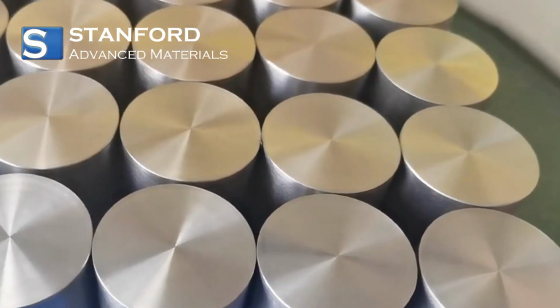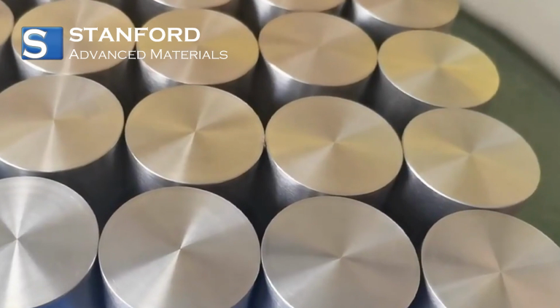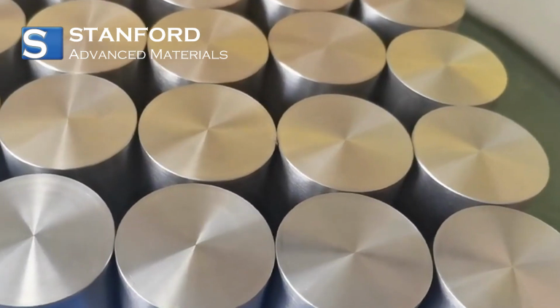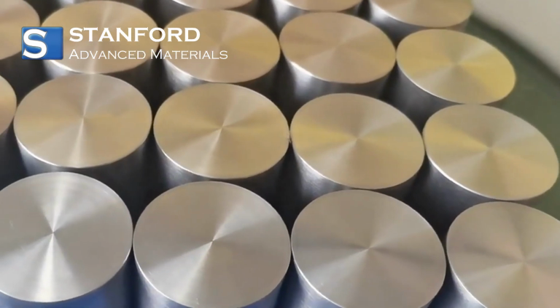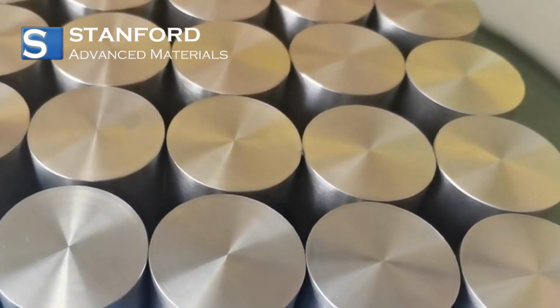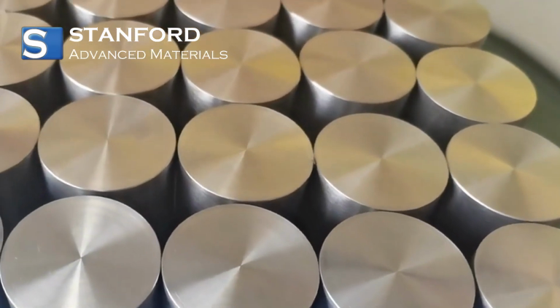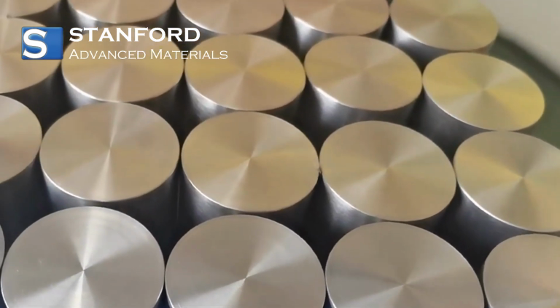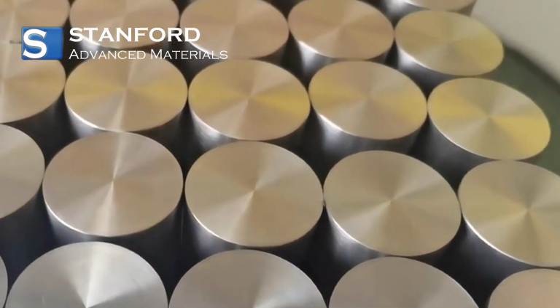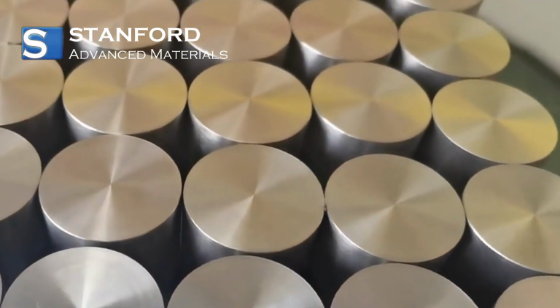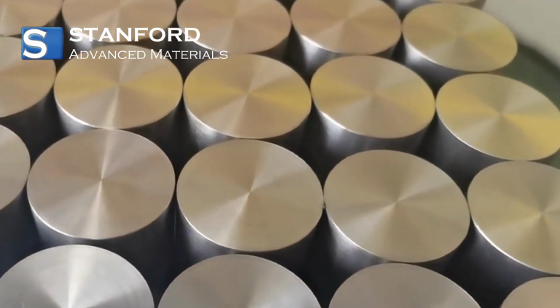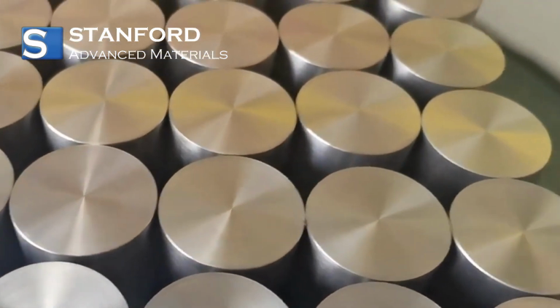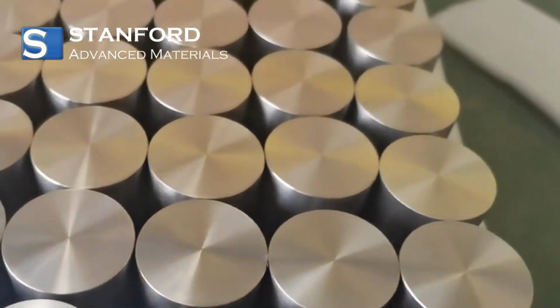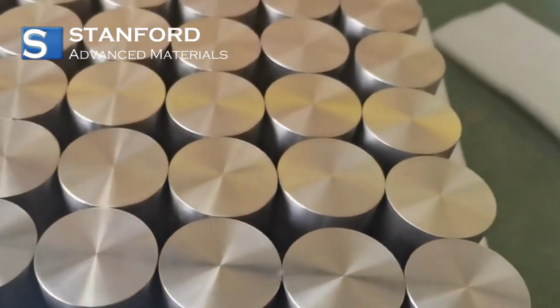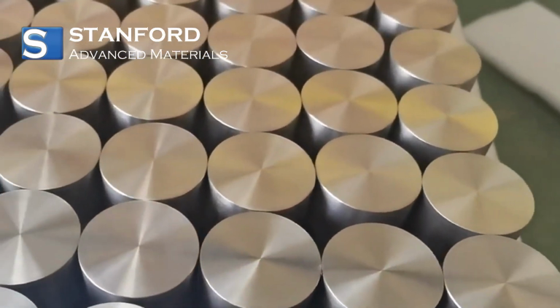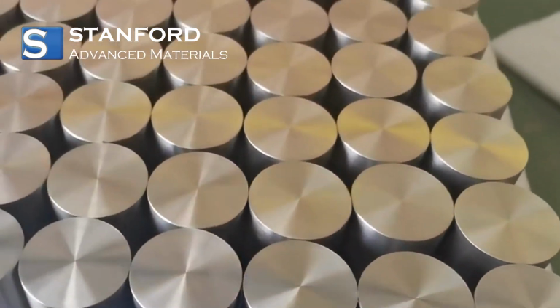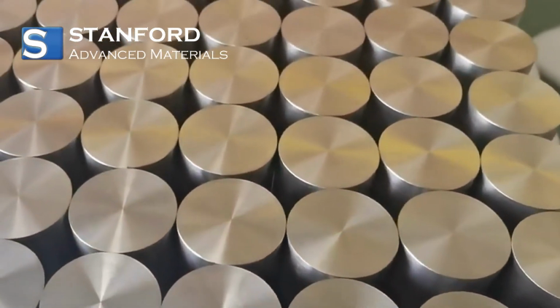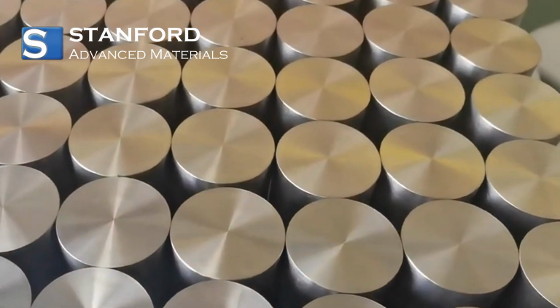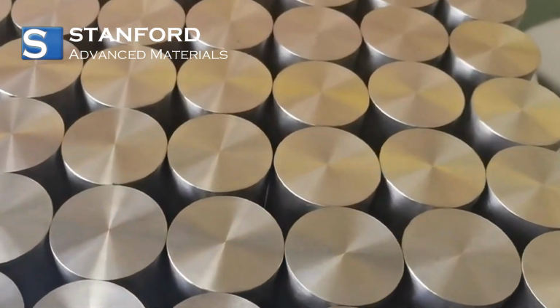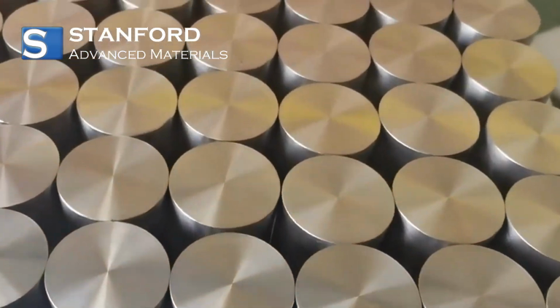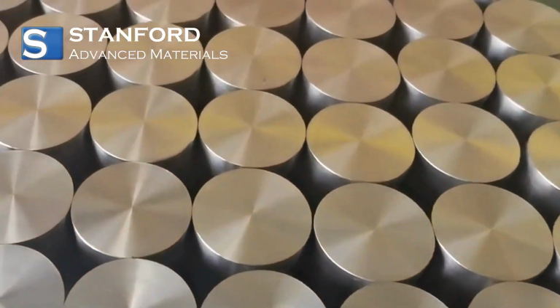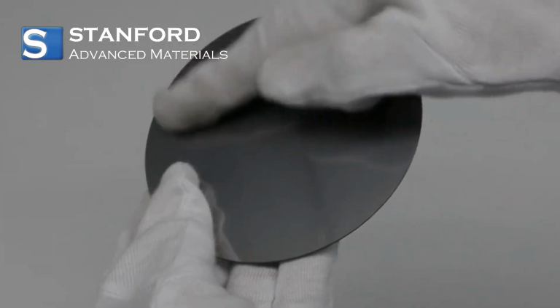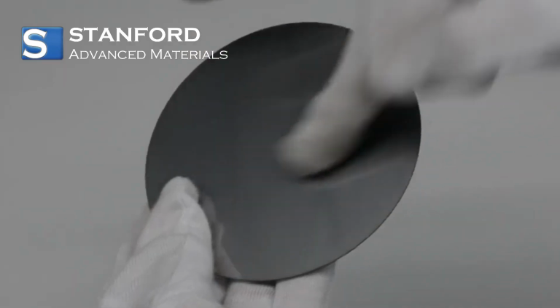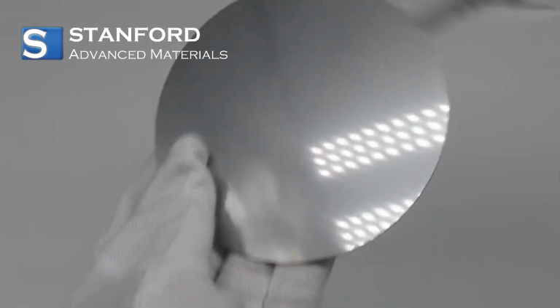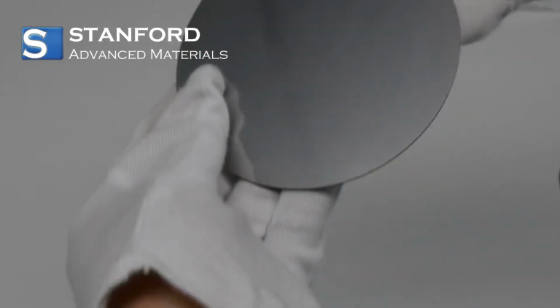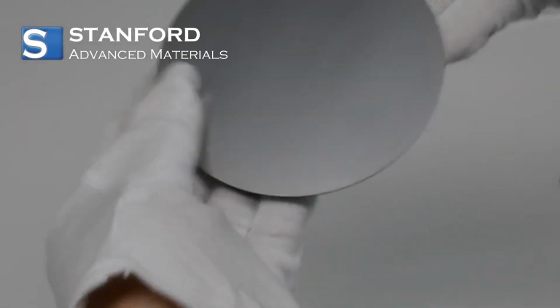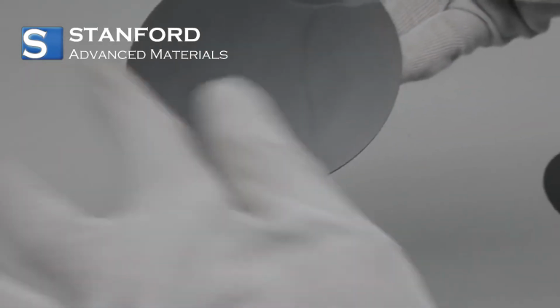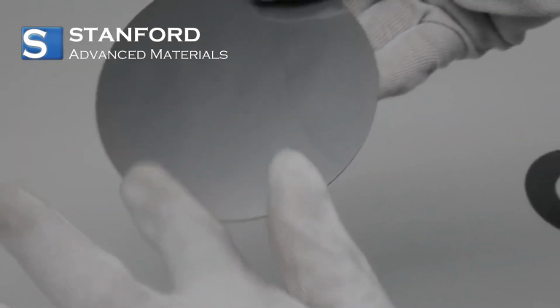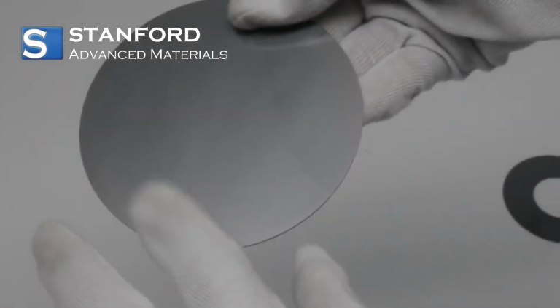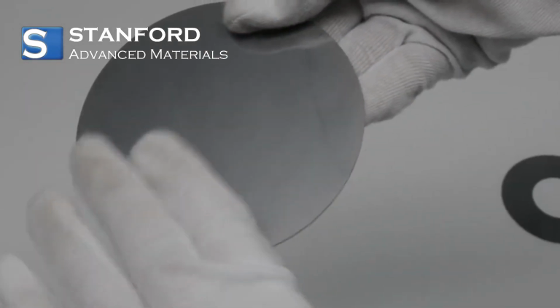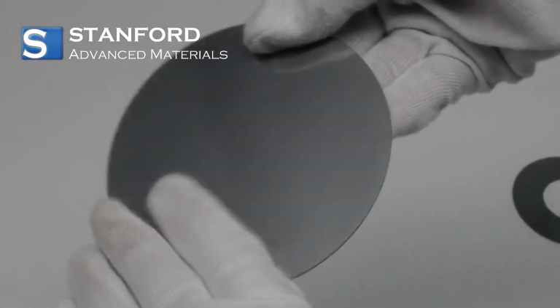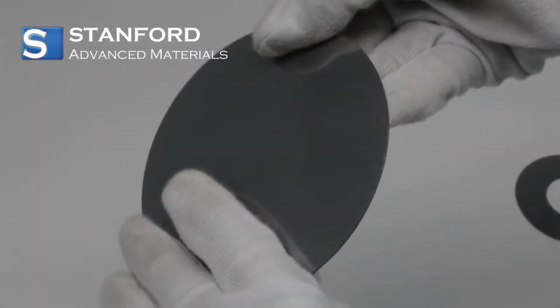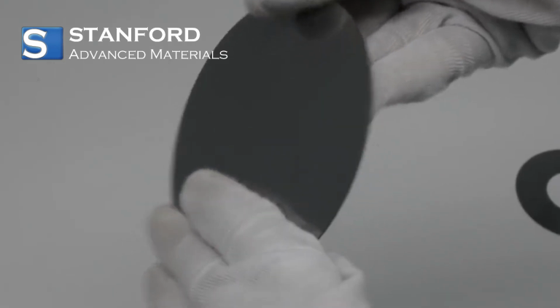To sum up, zirconium's exceptional attributes play a pivotal role in modern applications. Its corrosion resistance, heat tolerance, and adaptability make it an indispensable element.